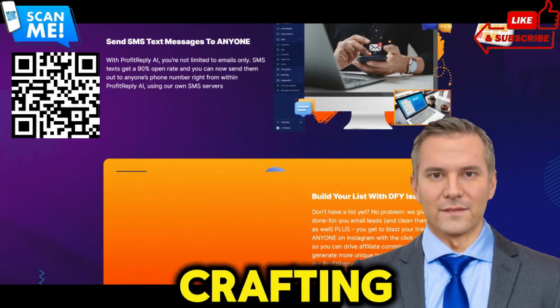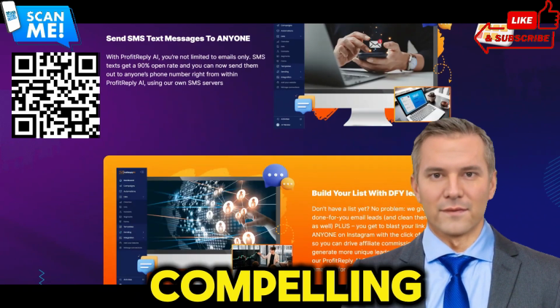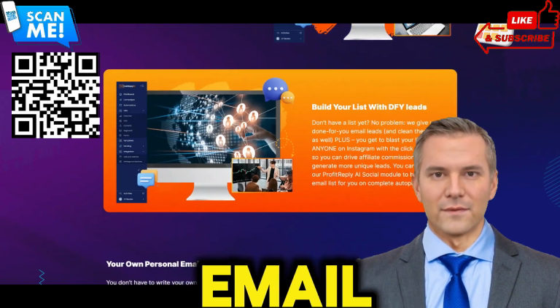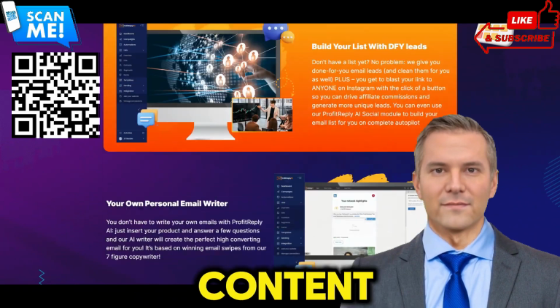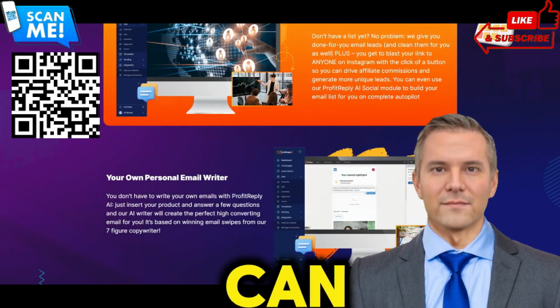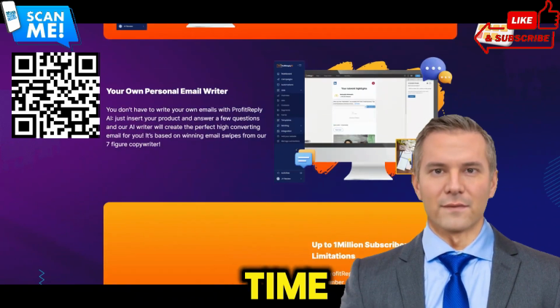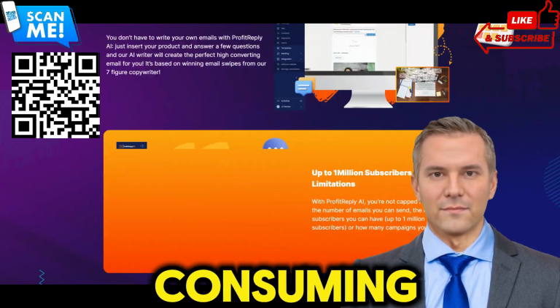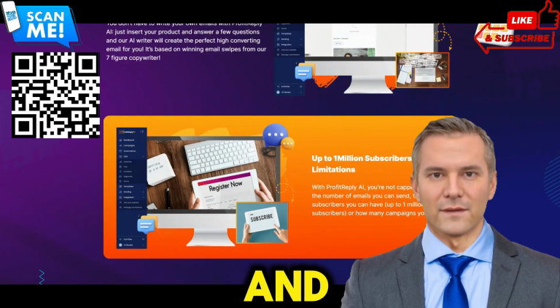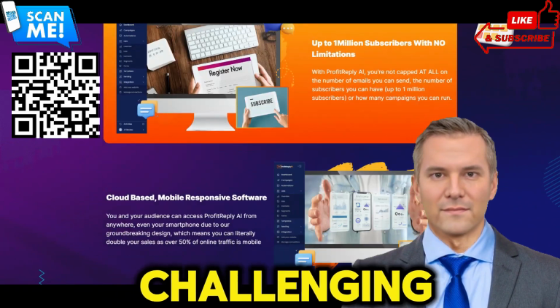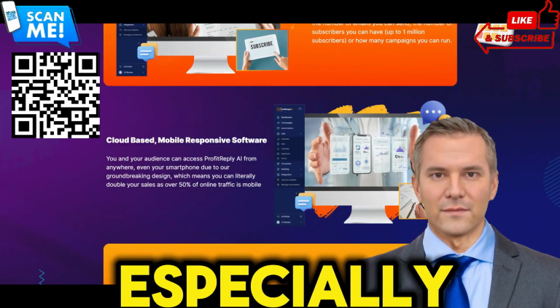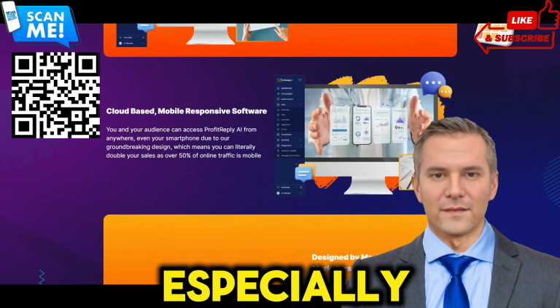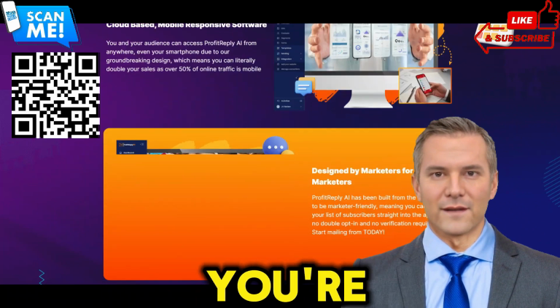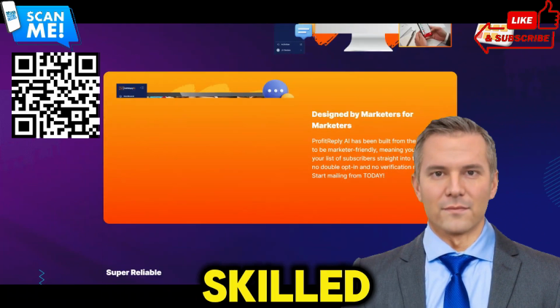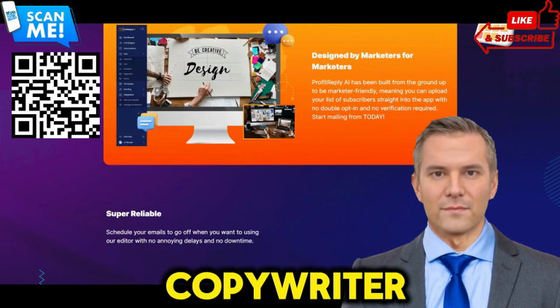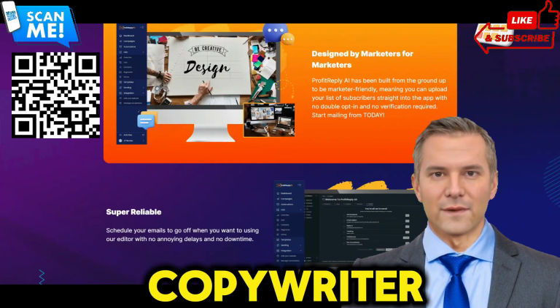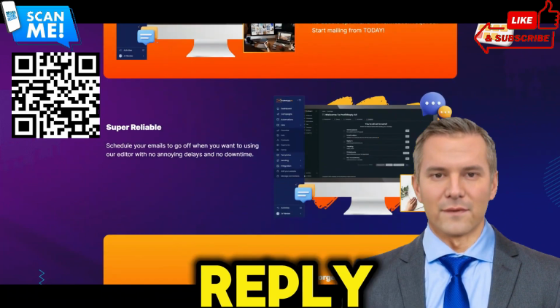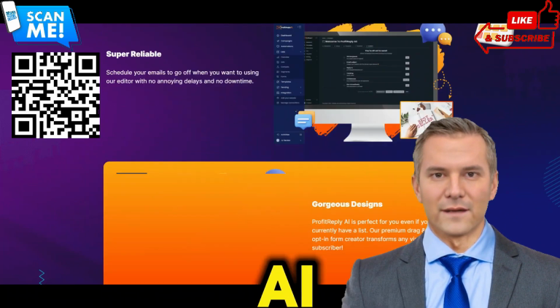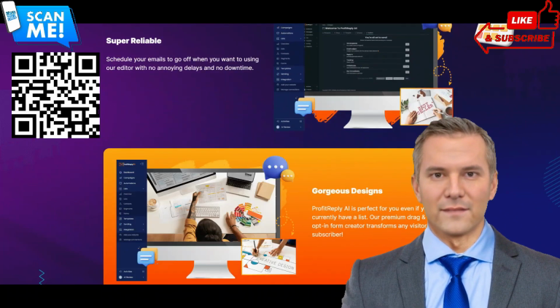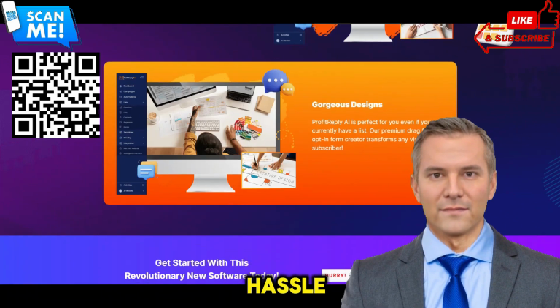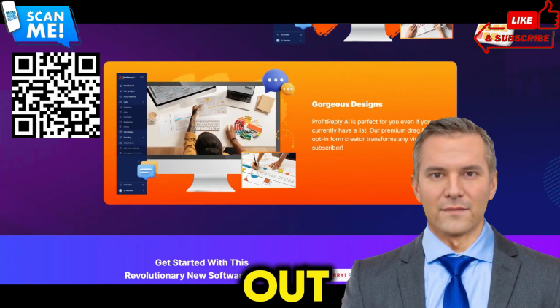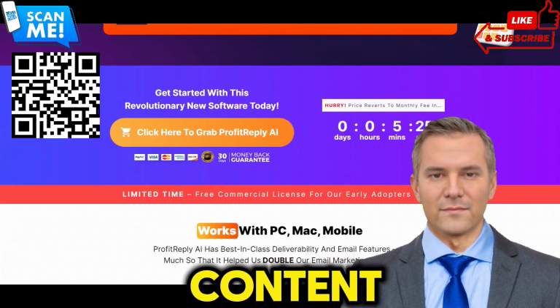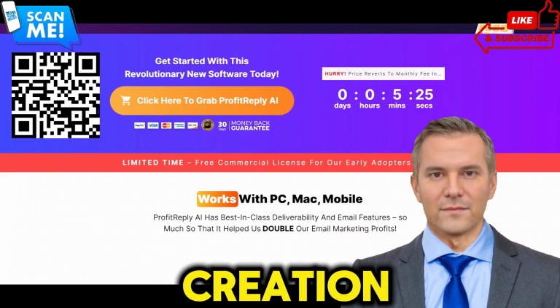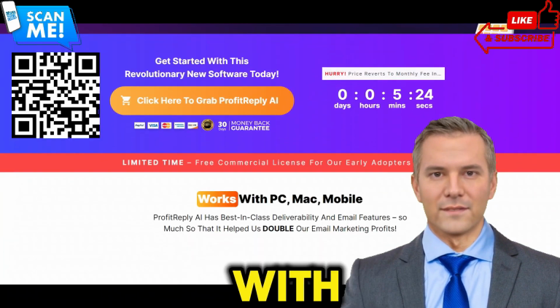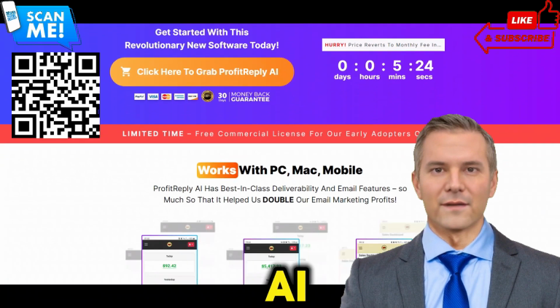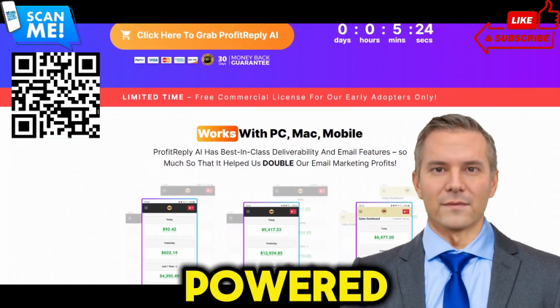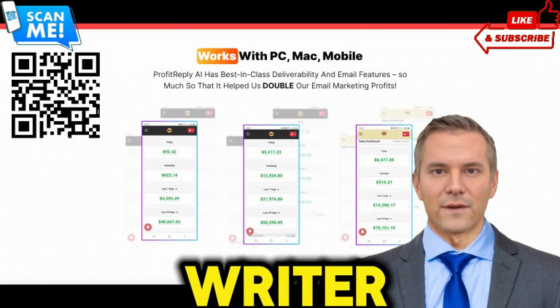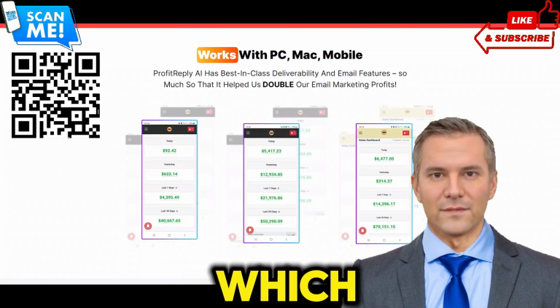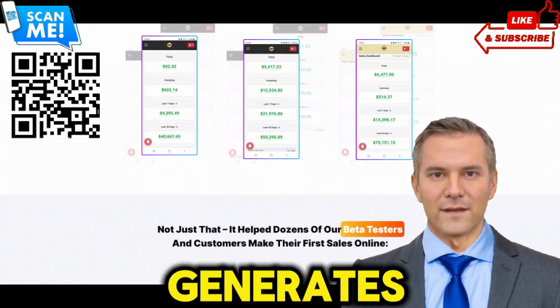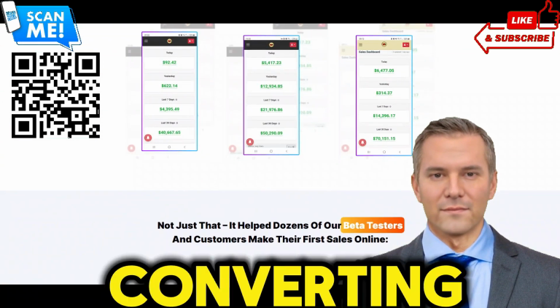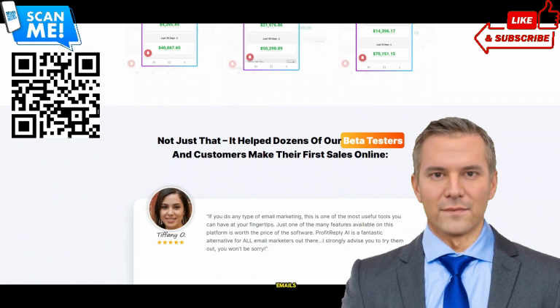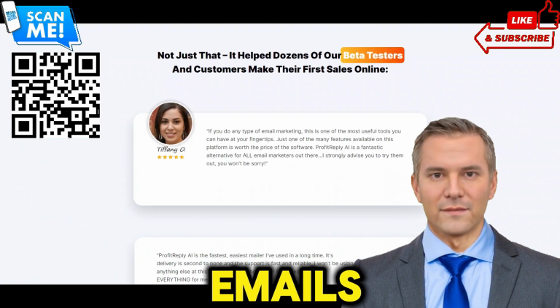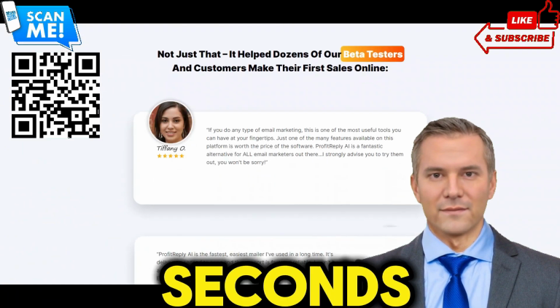Crafting compelling email content can be time-consuming and challenging, especially if you're not a skilled copywriter. ProfitReplyAI takes the hassle out of content creation with its AI-powered email writer, which generates high-converting emails in seconds.